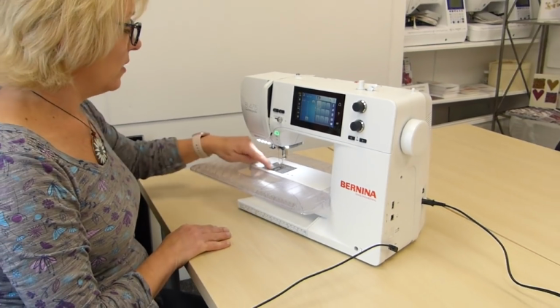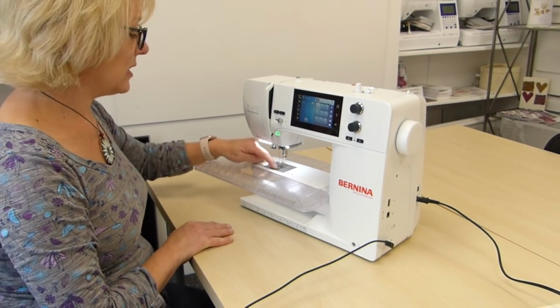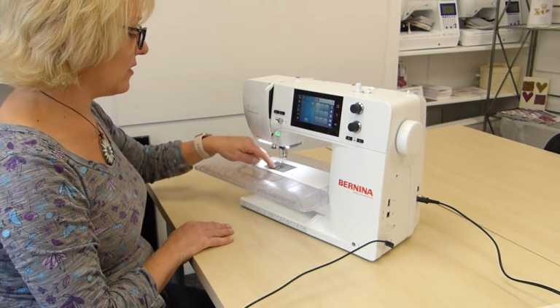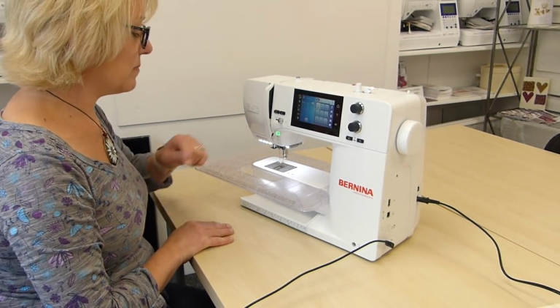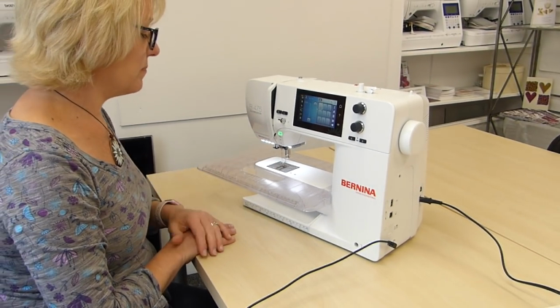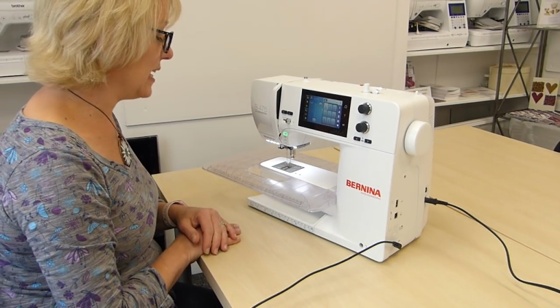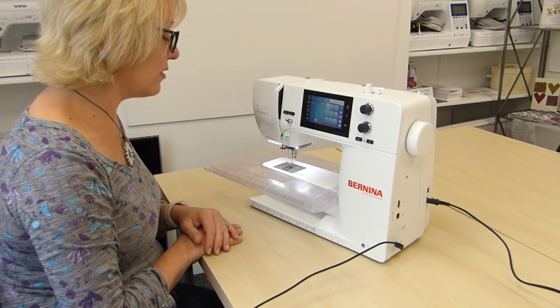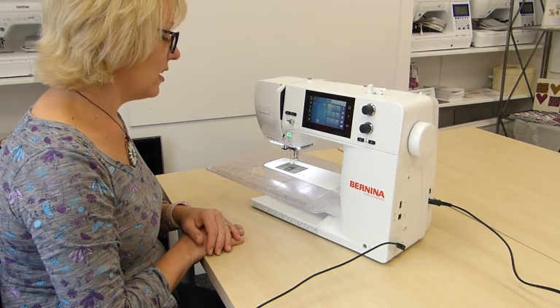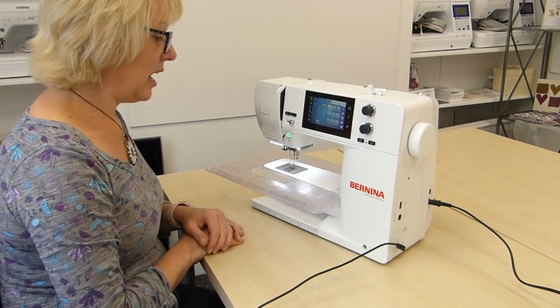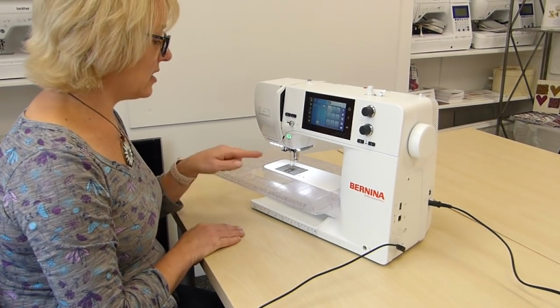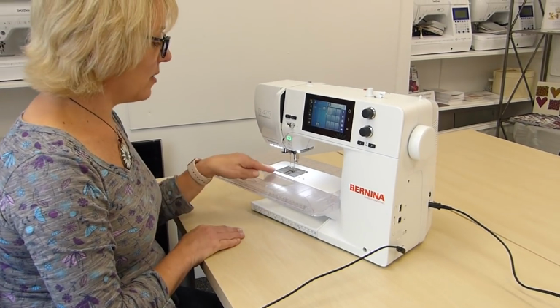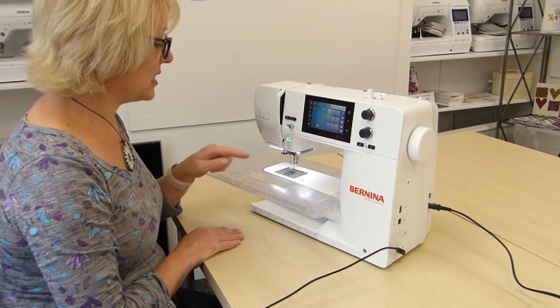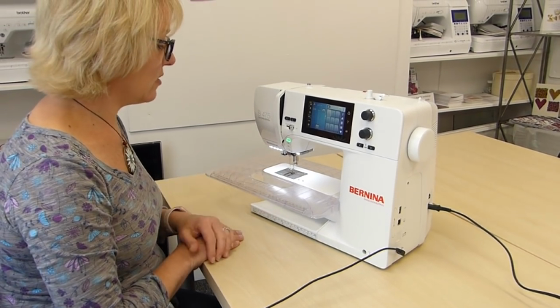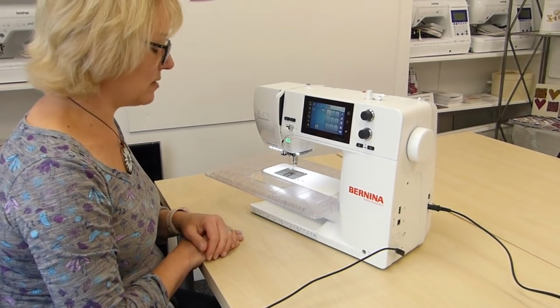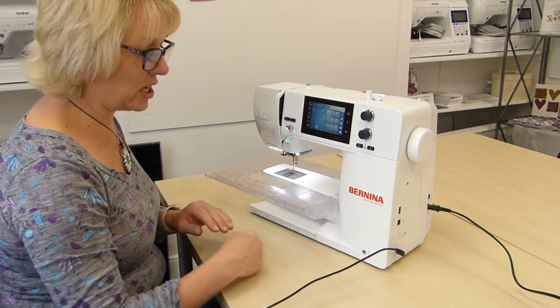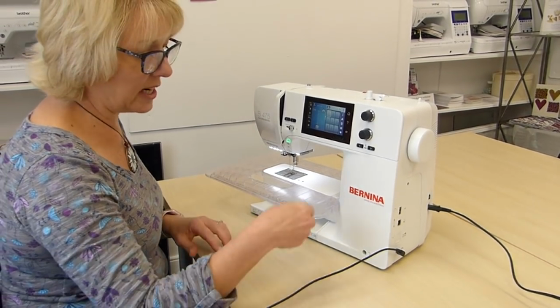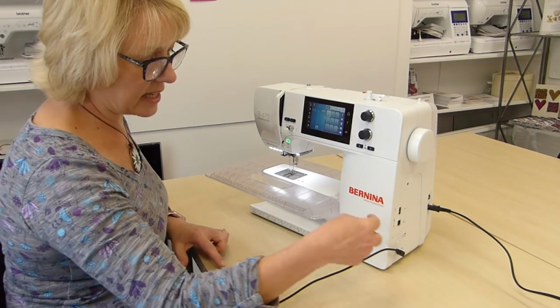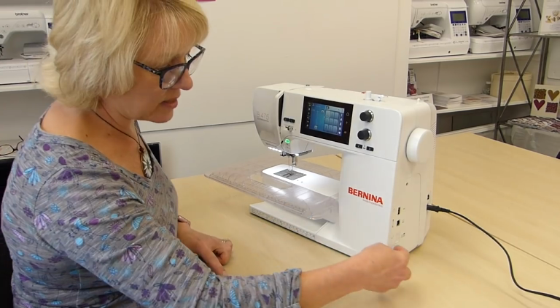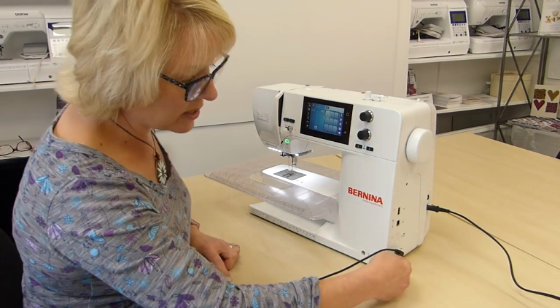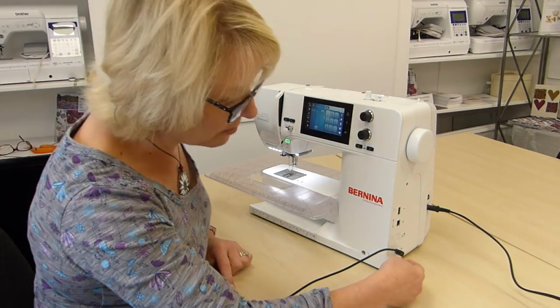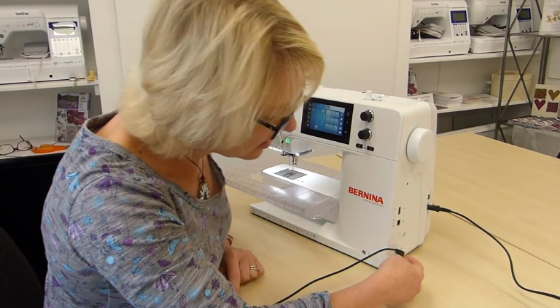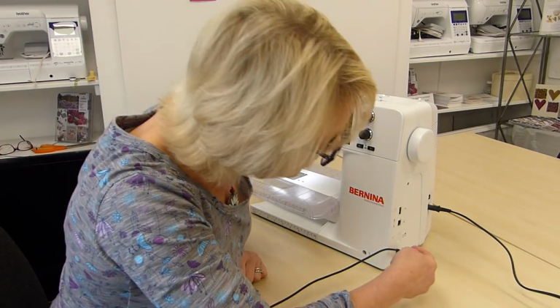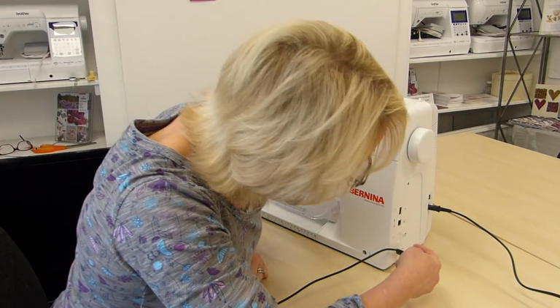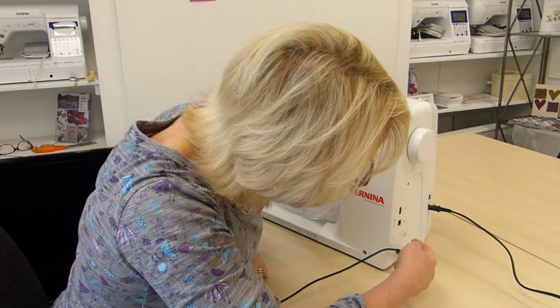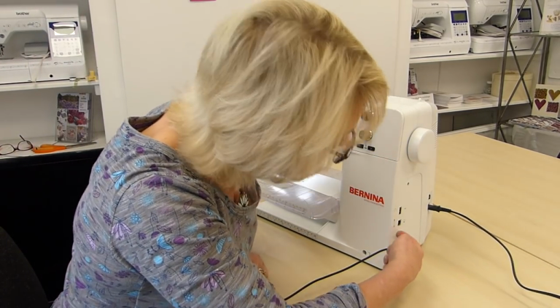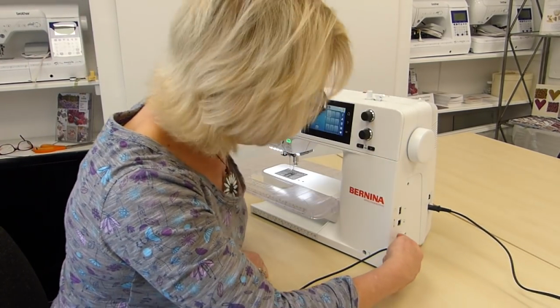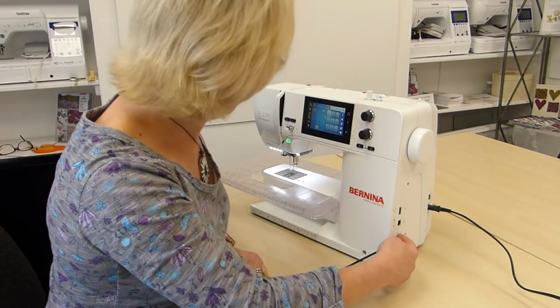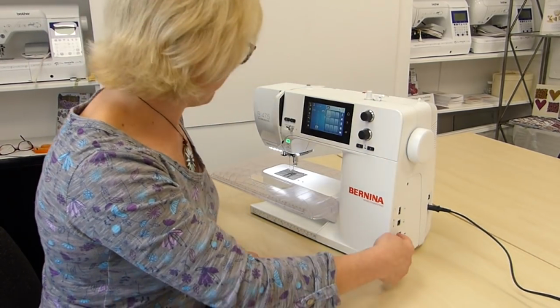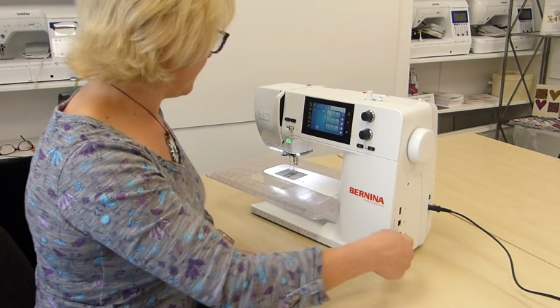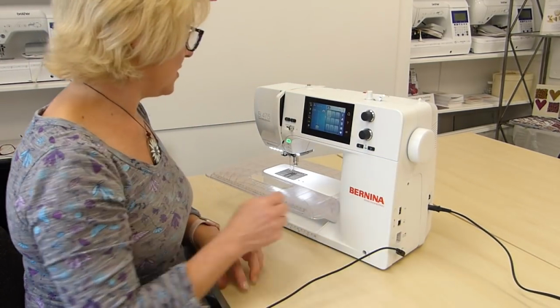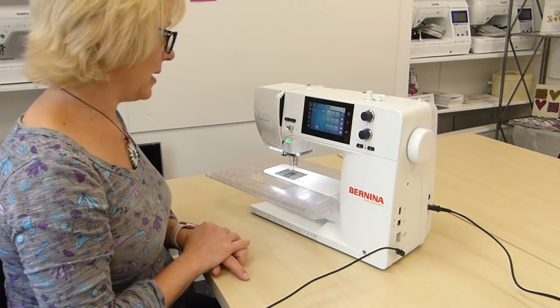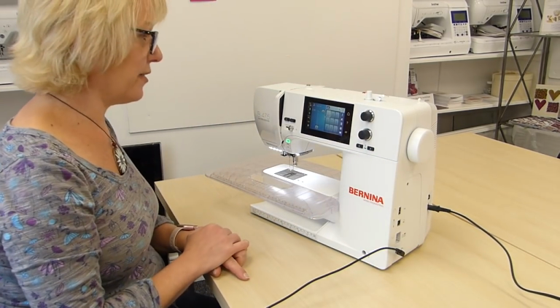Usual lovely Bernina foot changing system — you just literally put it on there and it attaches really easily. I want to get rid of these teeth, and to lower the teeth on this machine it's a case of pressing the button on the side. So there we go.